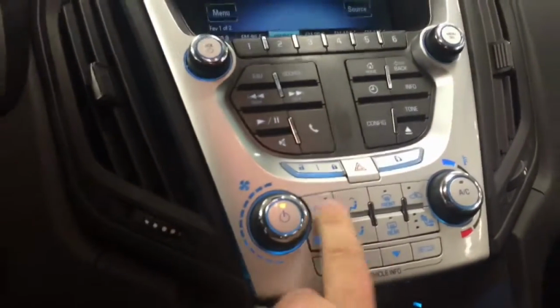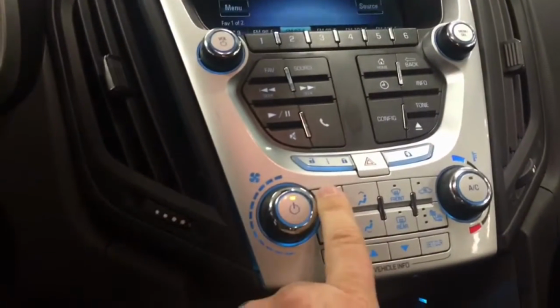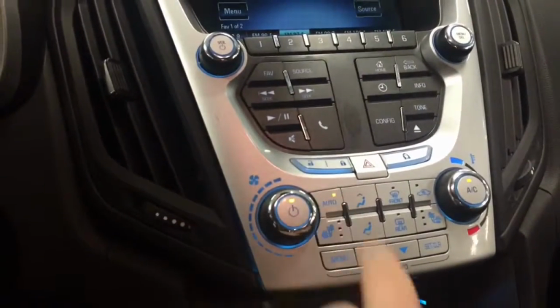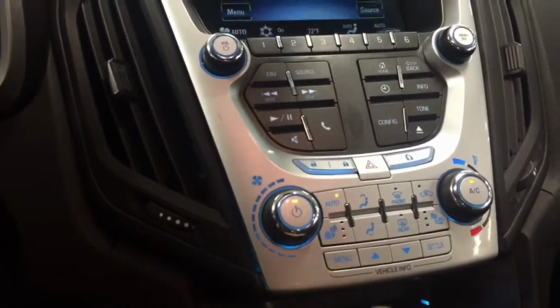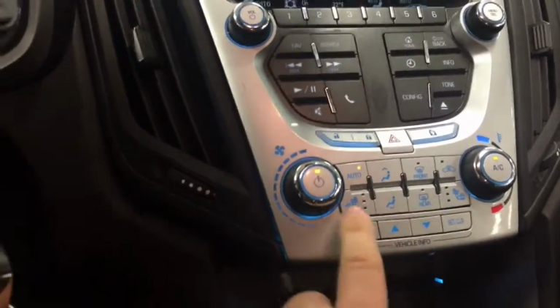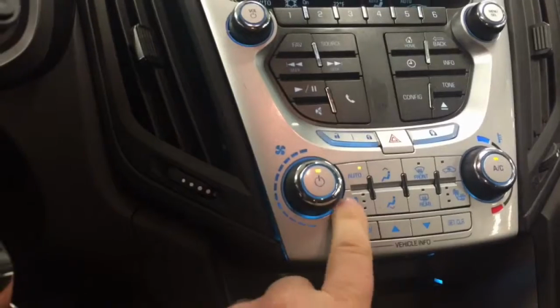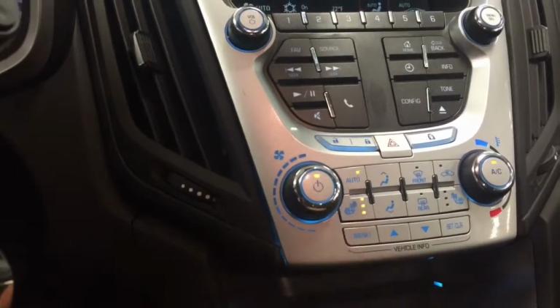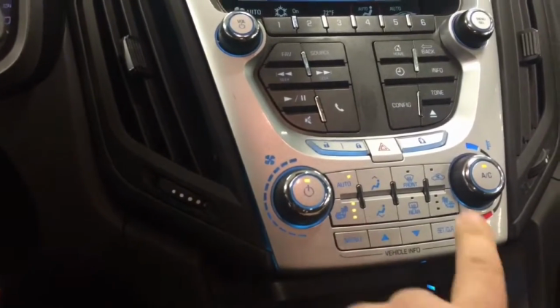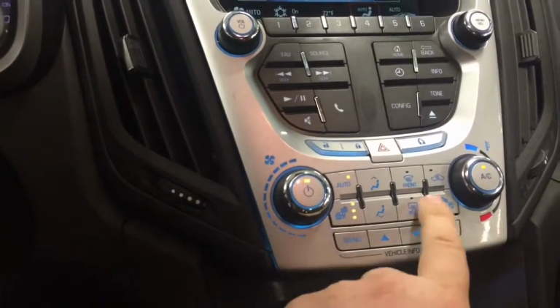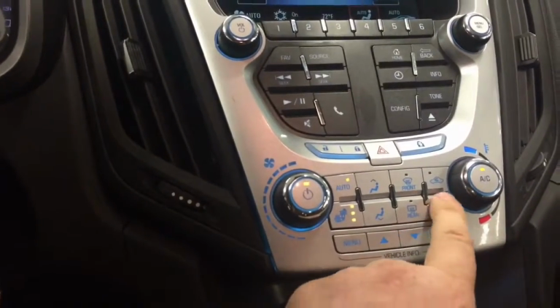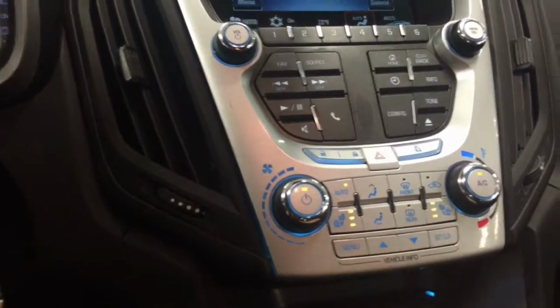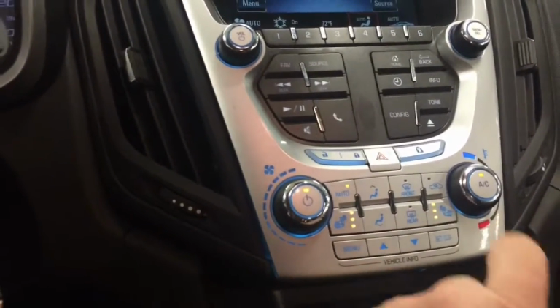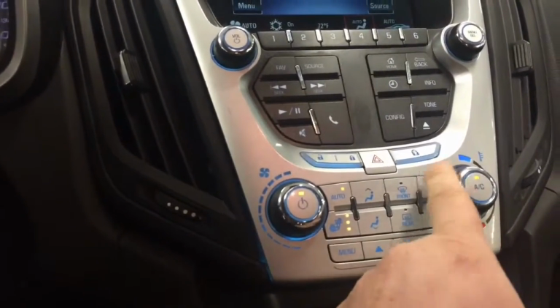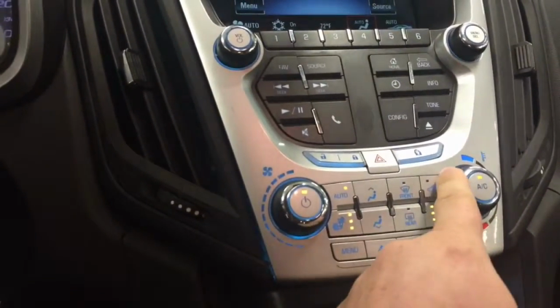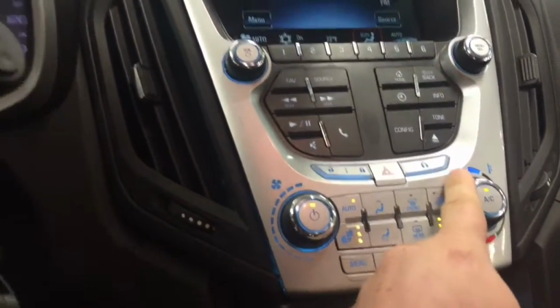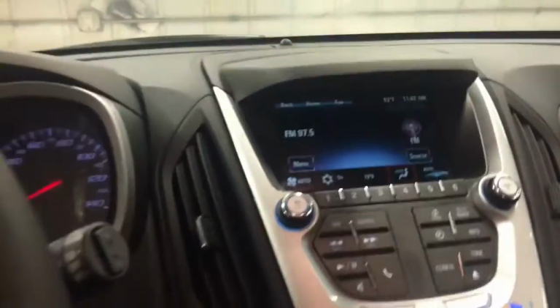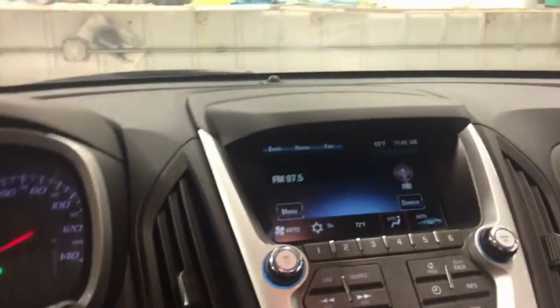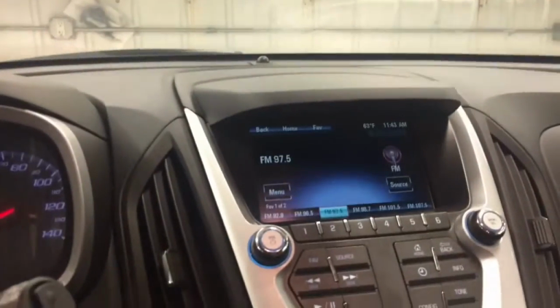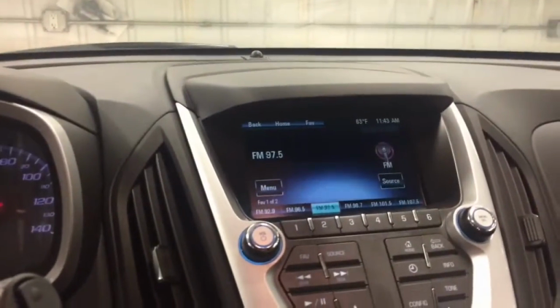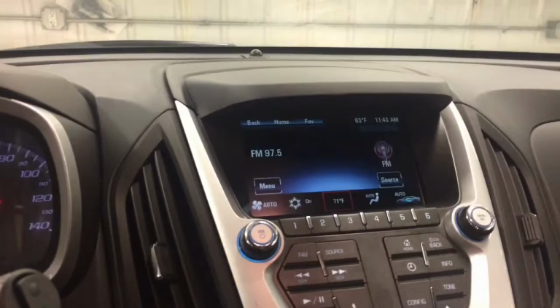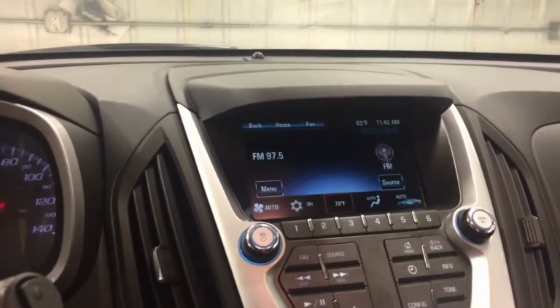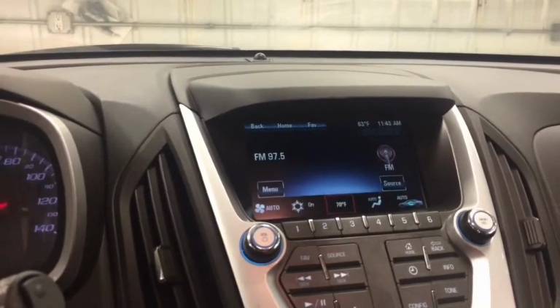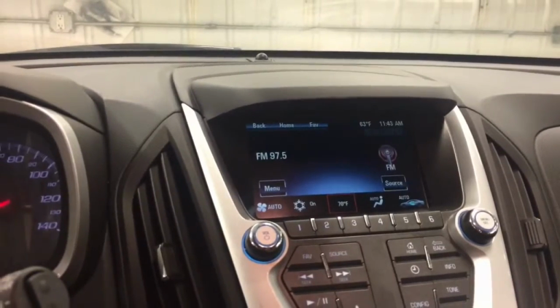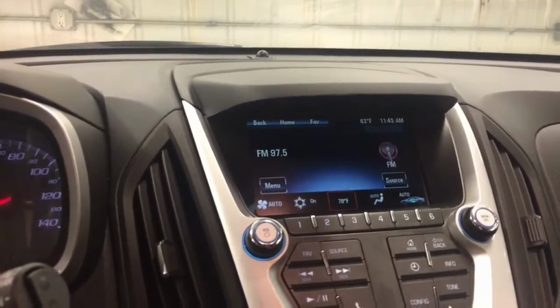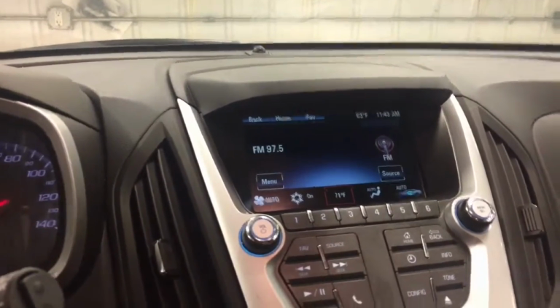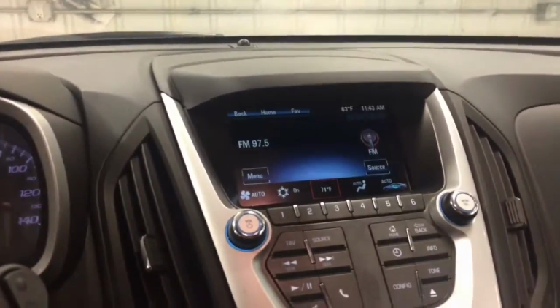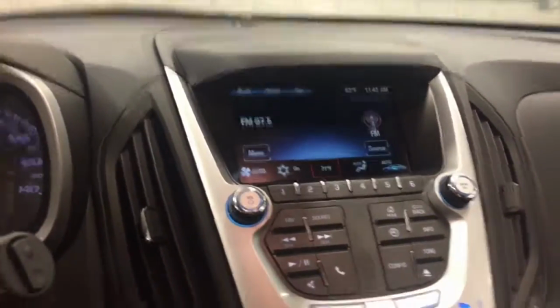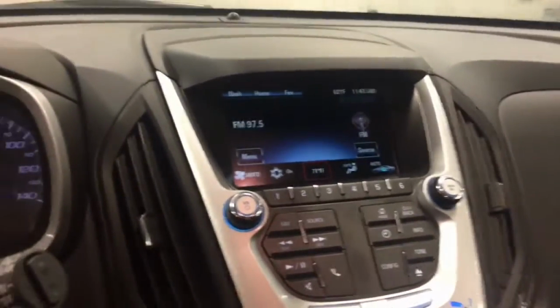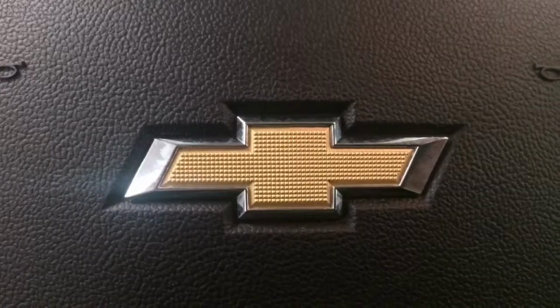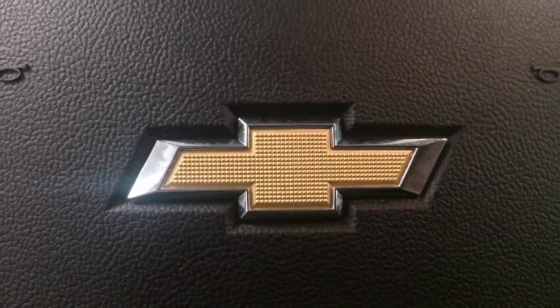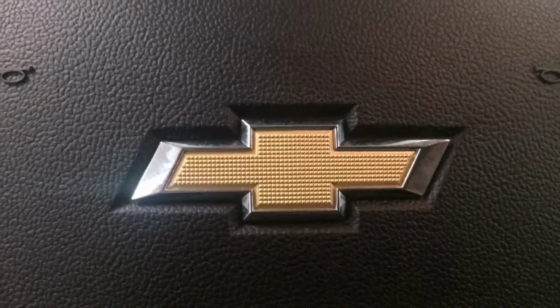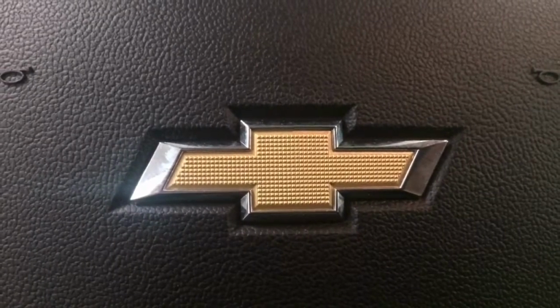This does have the automatic climate control, which is cool. Heated leather seats, as you can see. You just turn the dial and you can change it — it's kind of like a thermostat in your house. Set it and forget it.